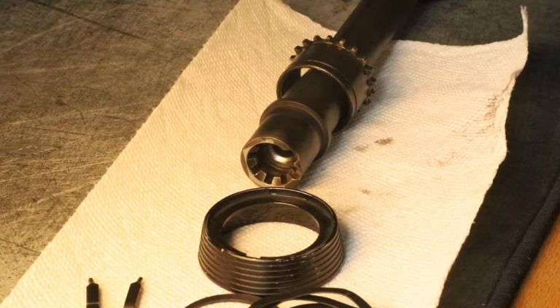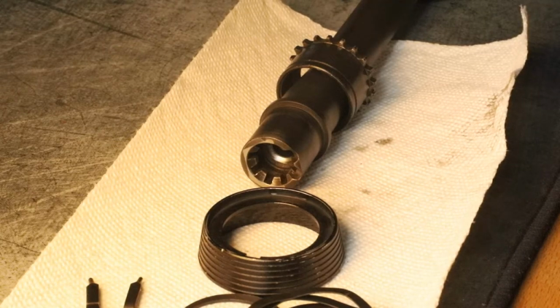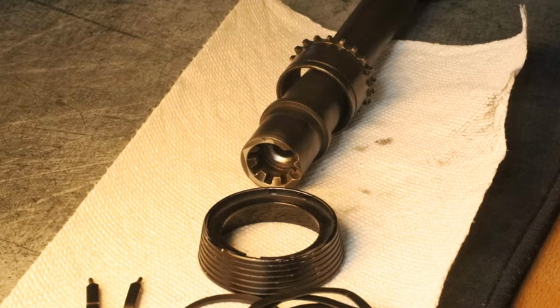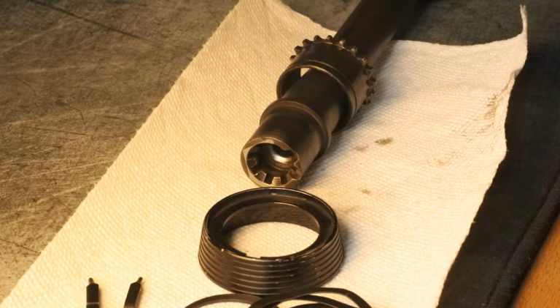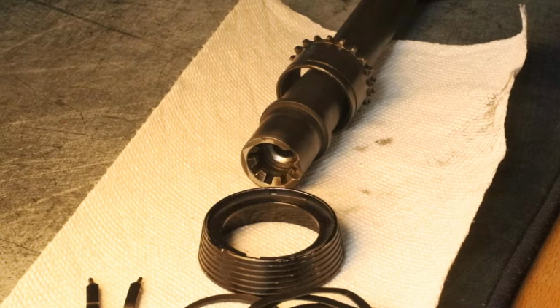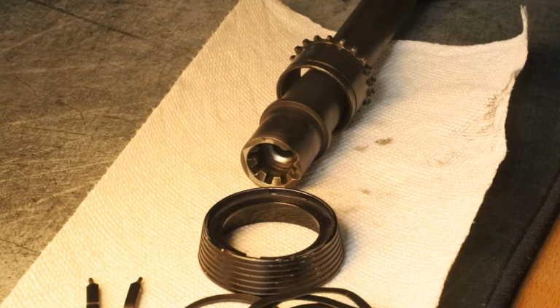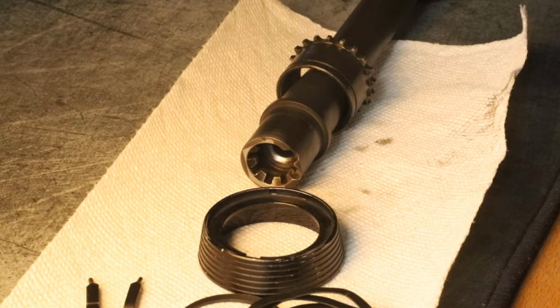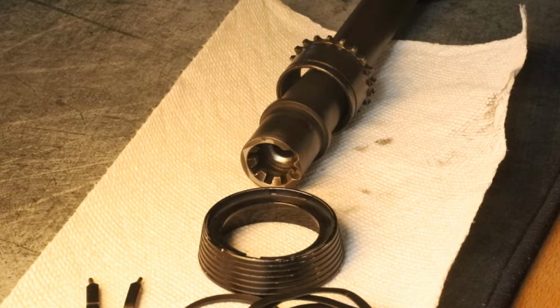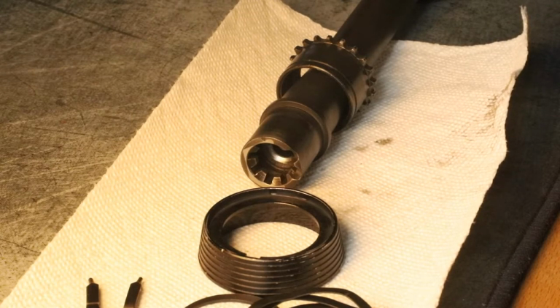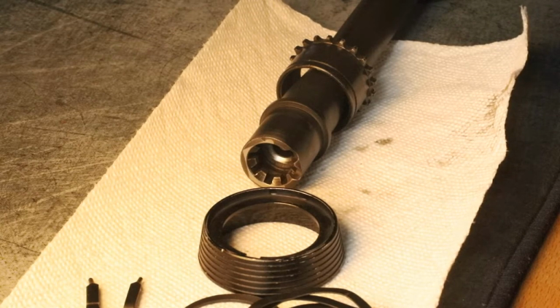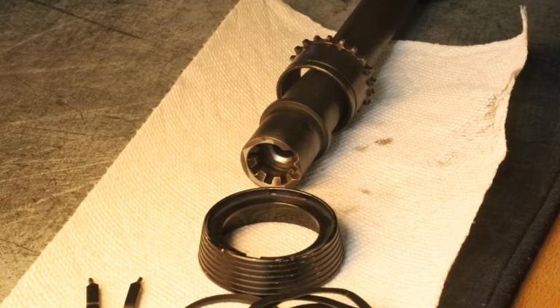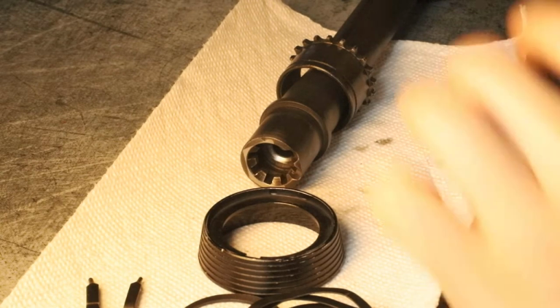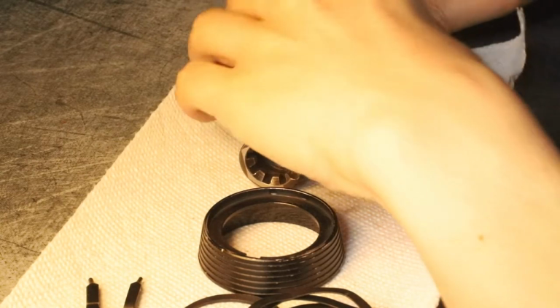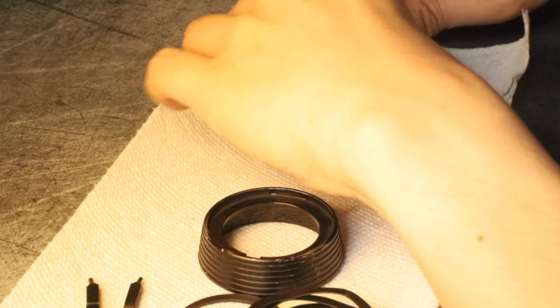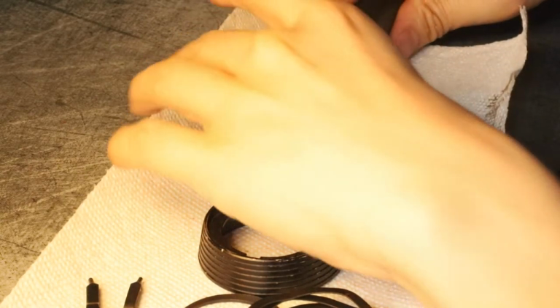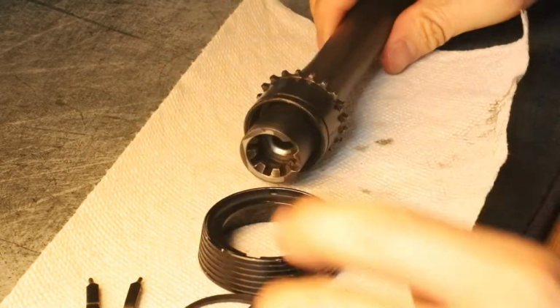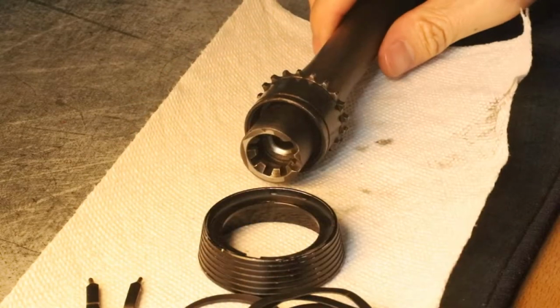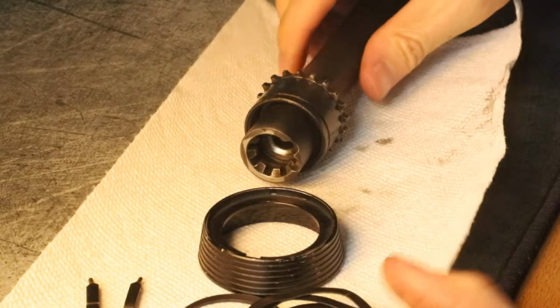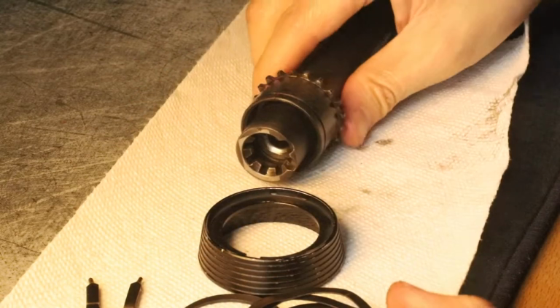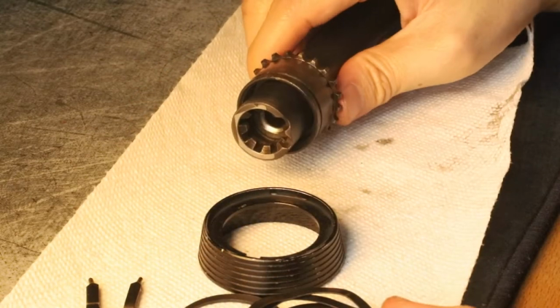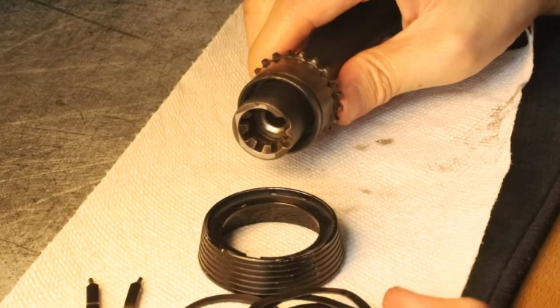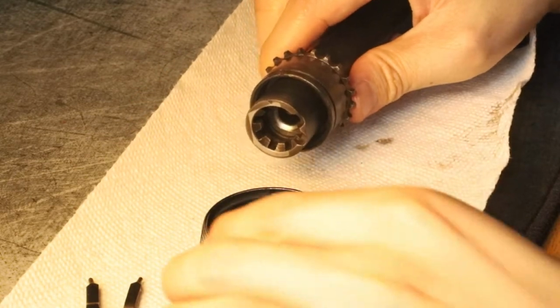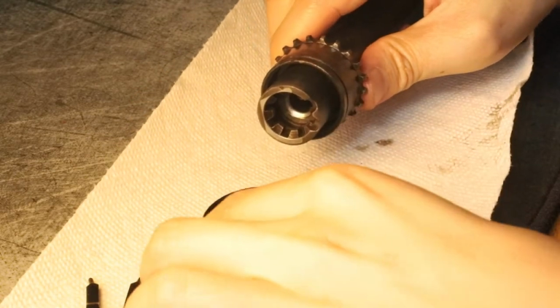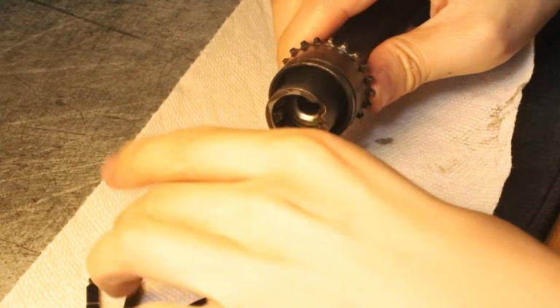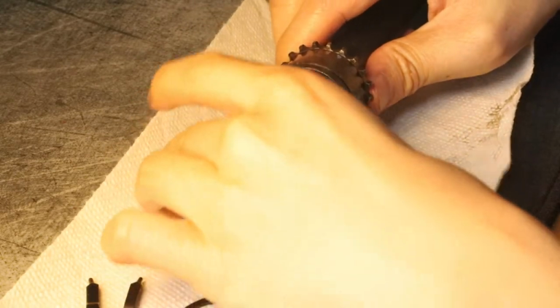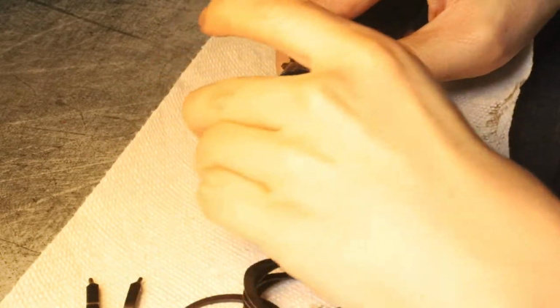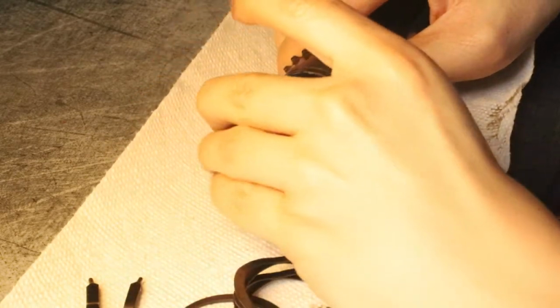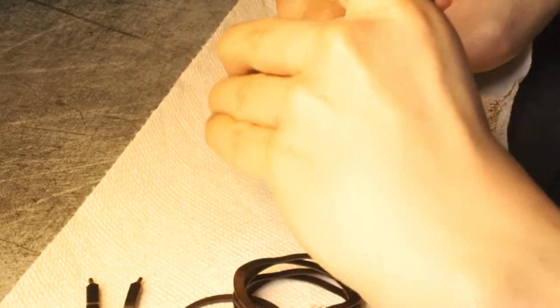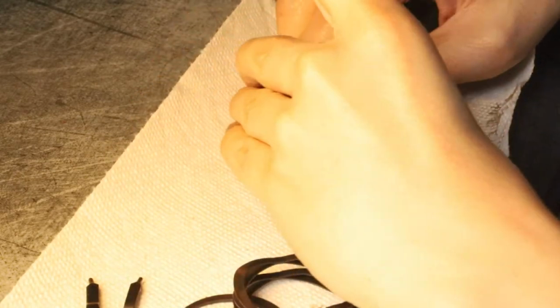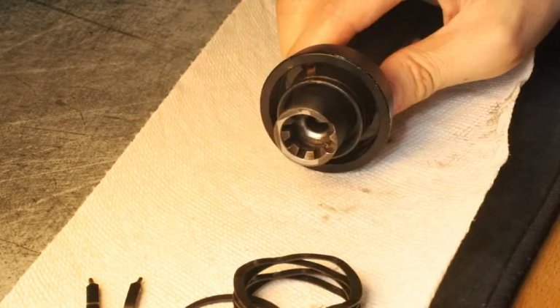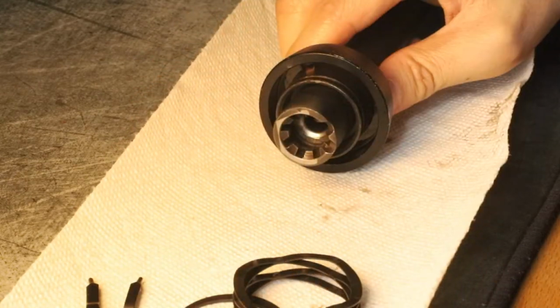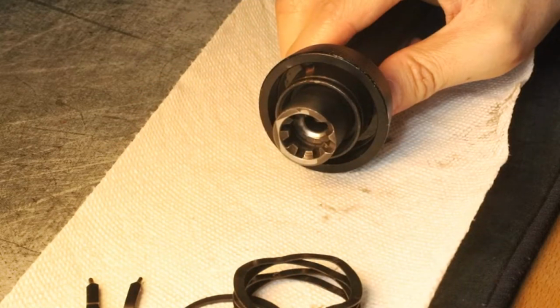This is the second part. How do you reassemble the delta ring assembly? Get your barrel nut, put your delta ring on it, like that.